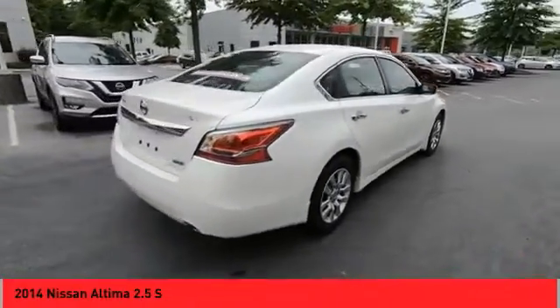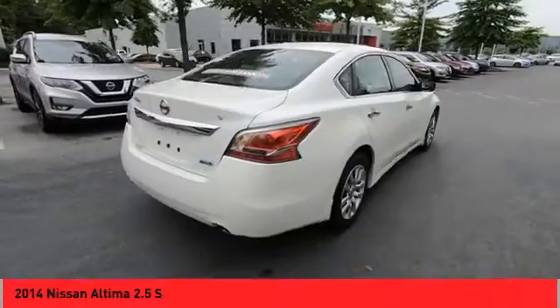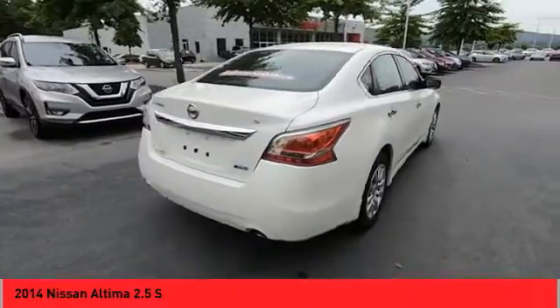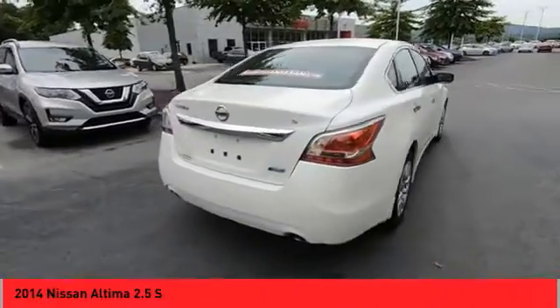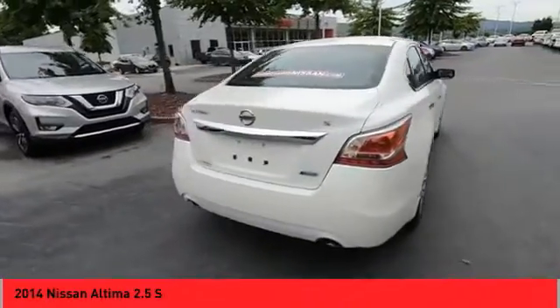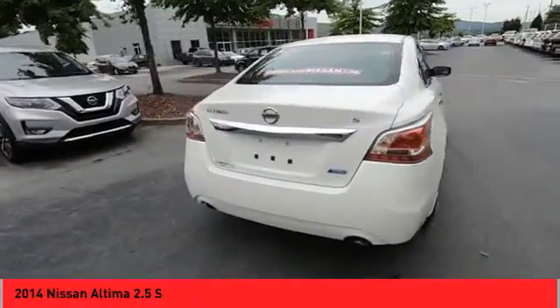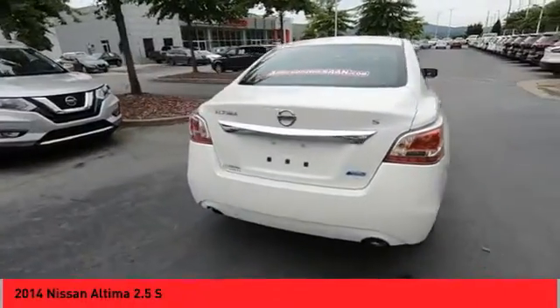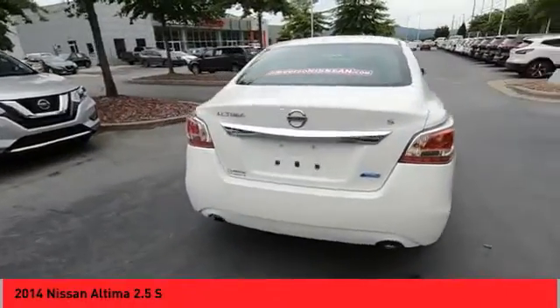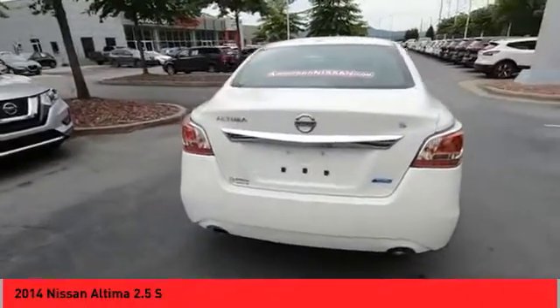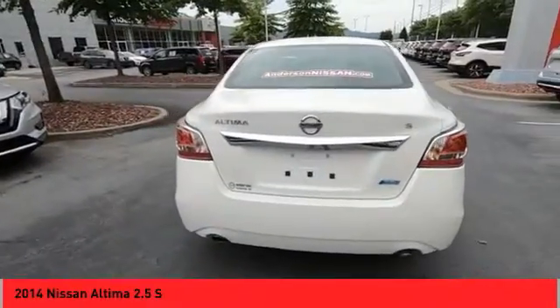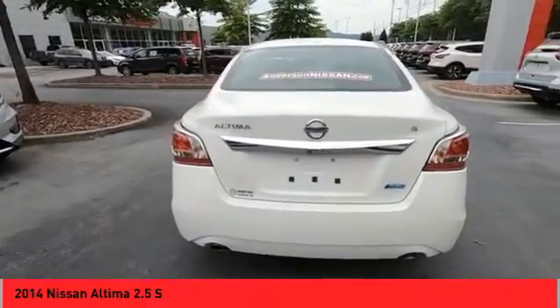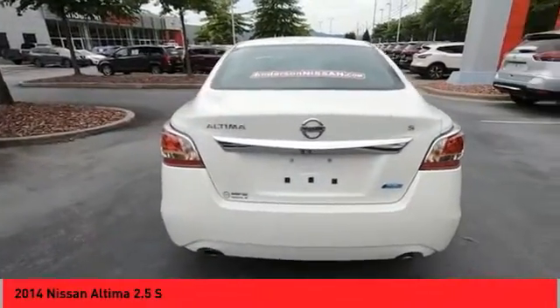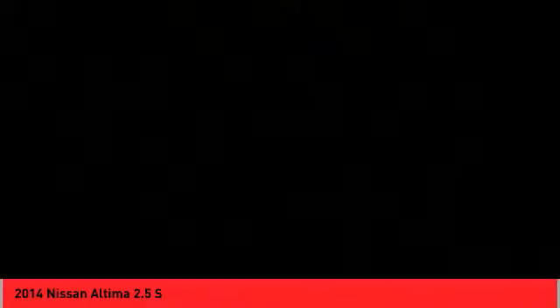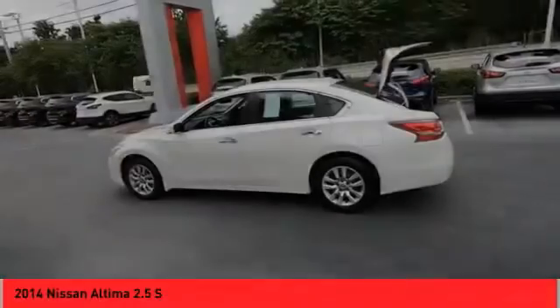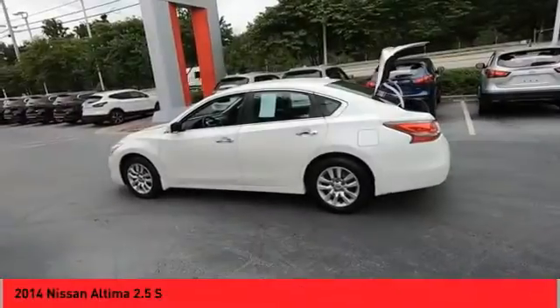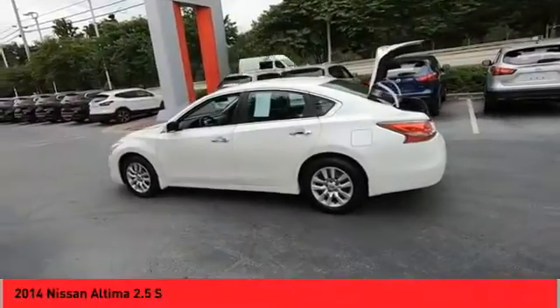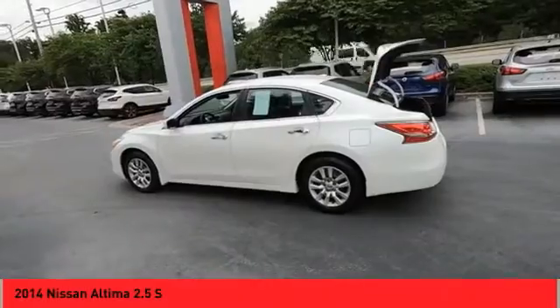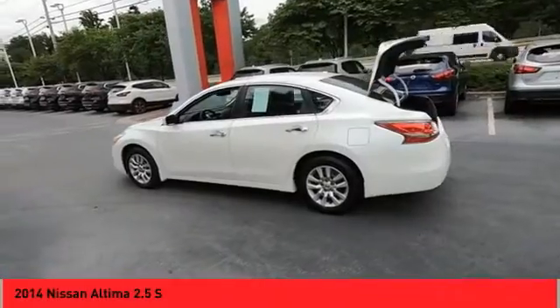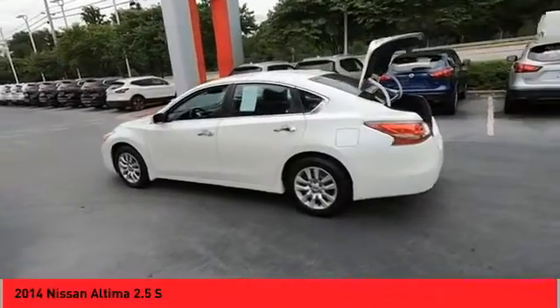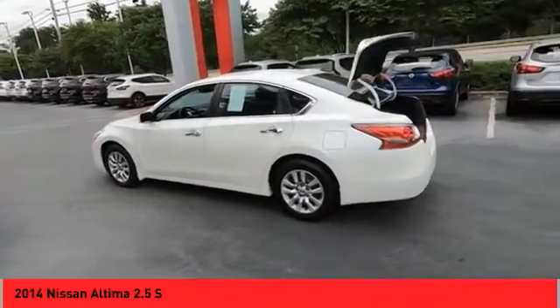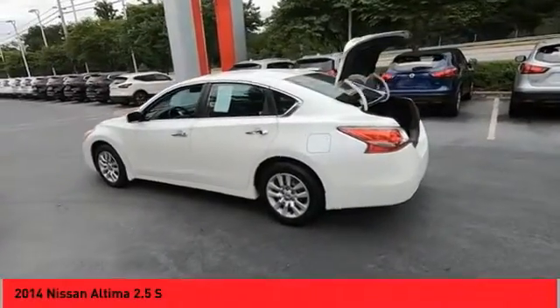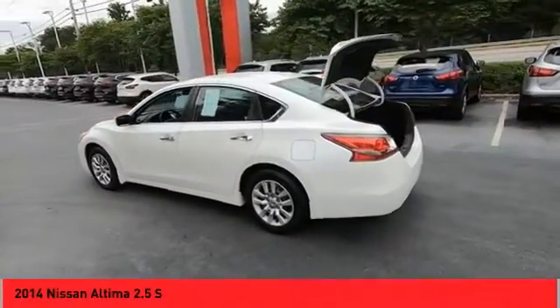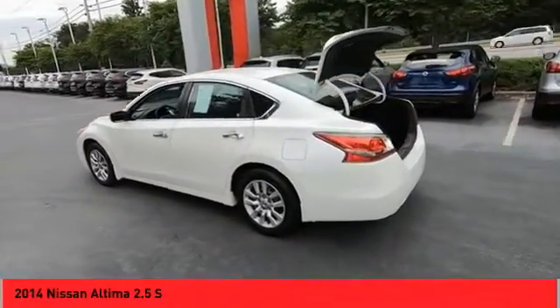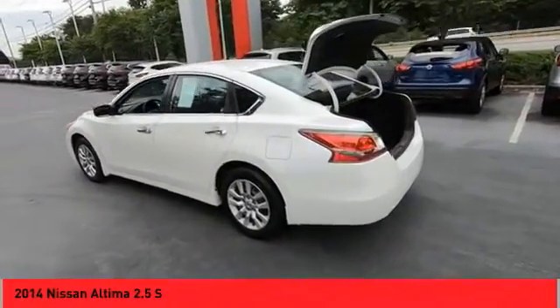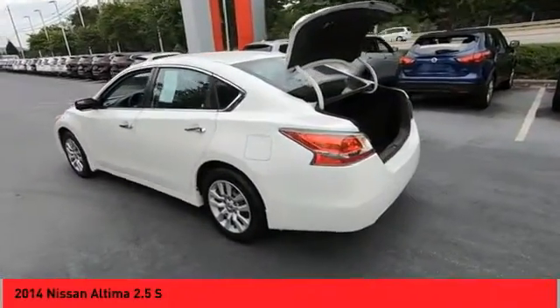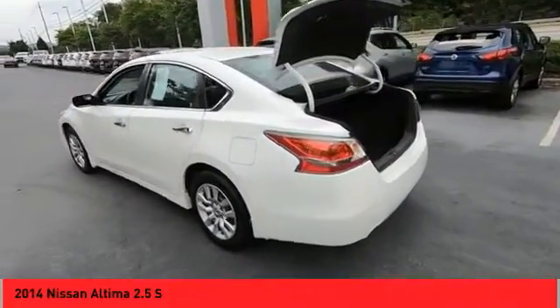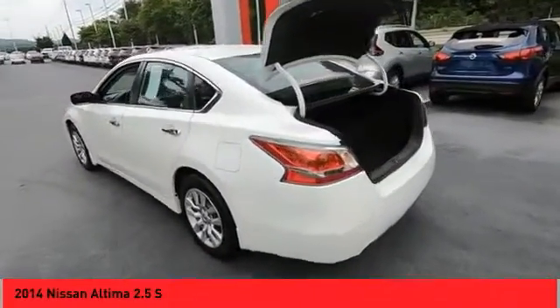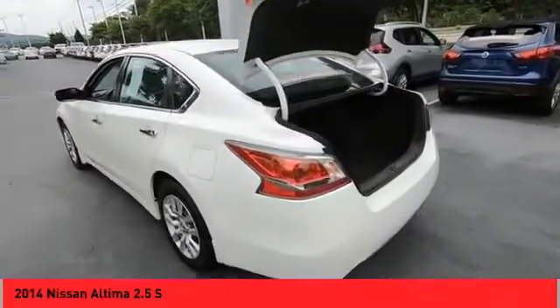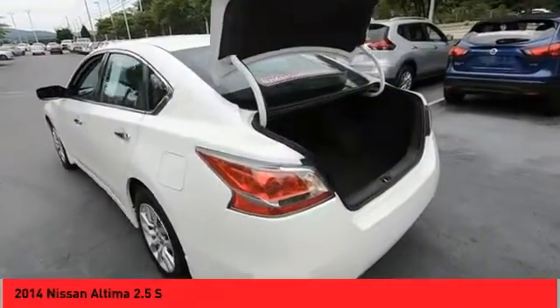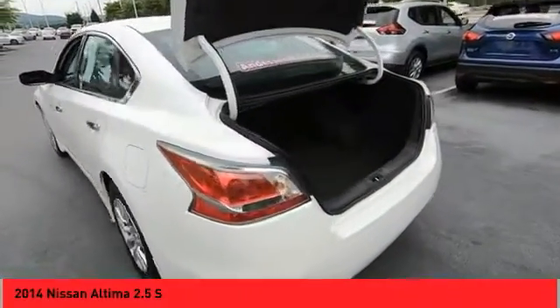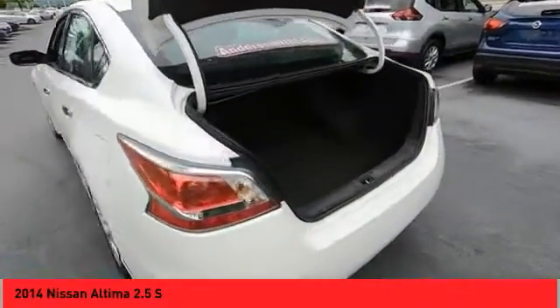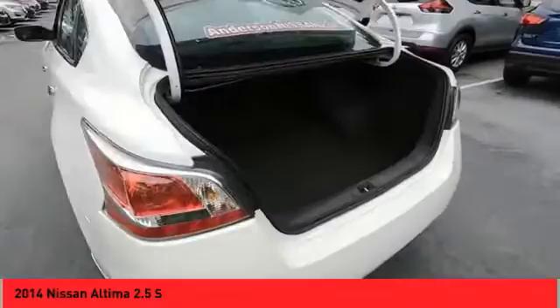Combine that with a powerful engine, six standard airbags, and over 5,000 quality and performance tests, and you'll see the Nissan Altima is made to drive and built to last.